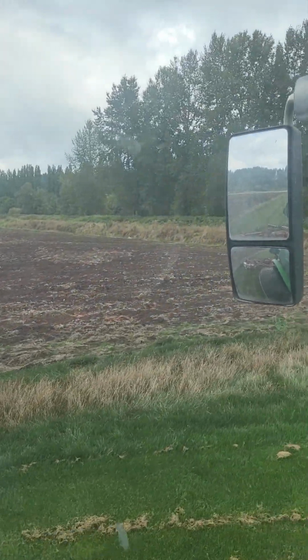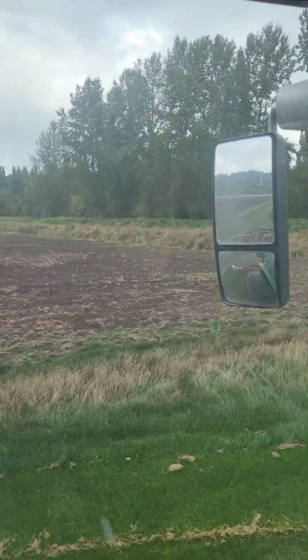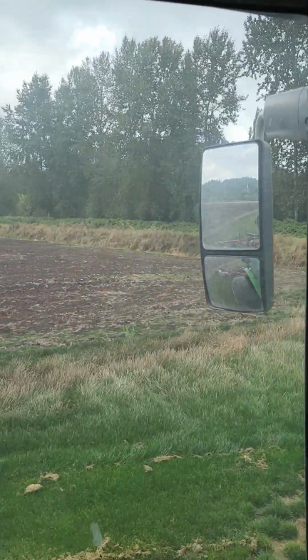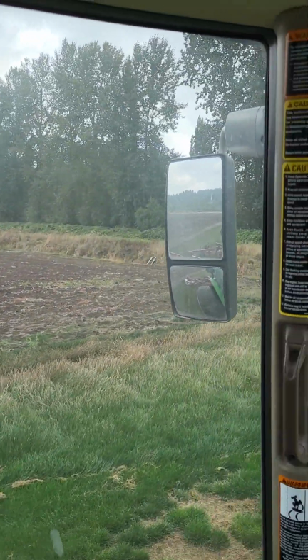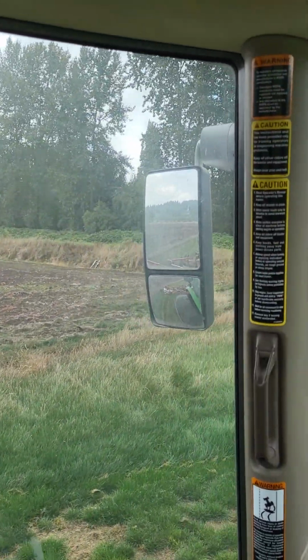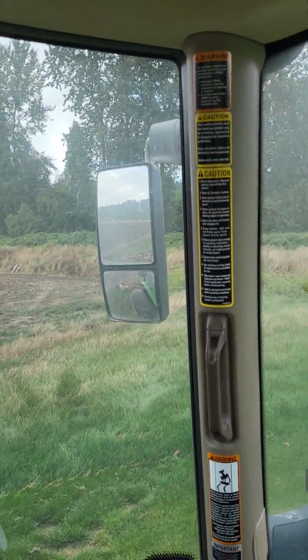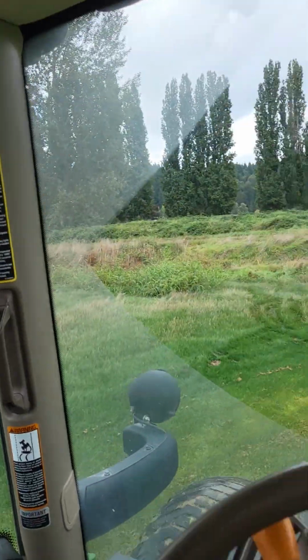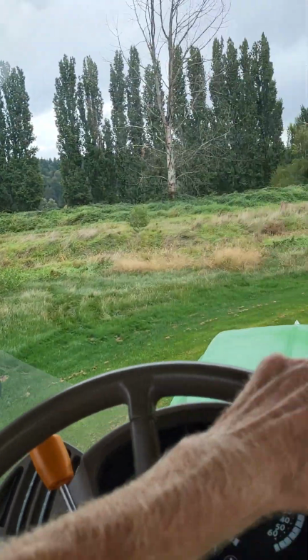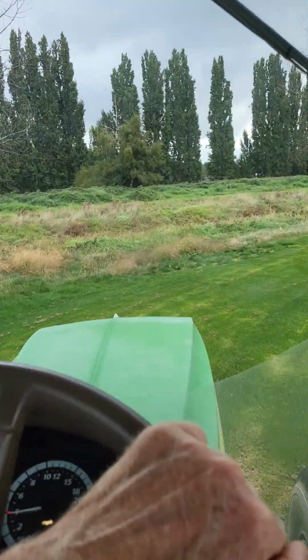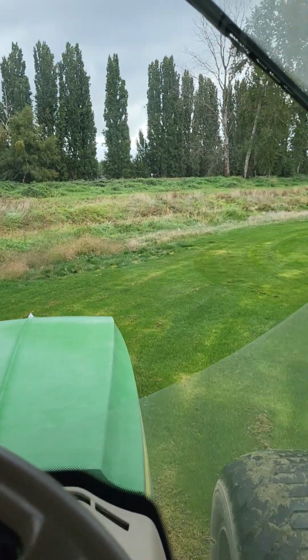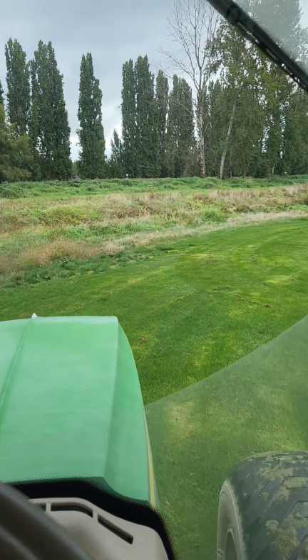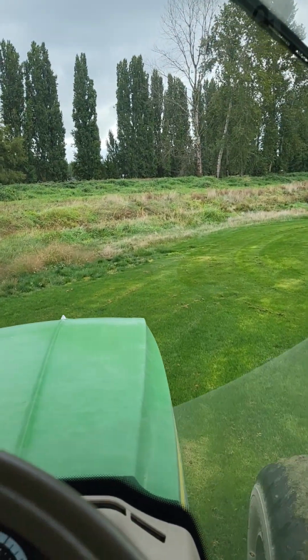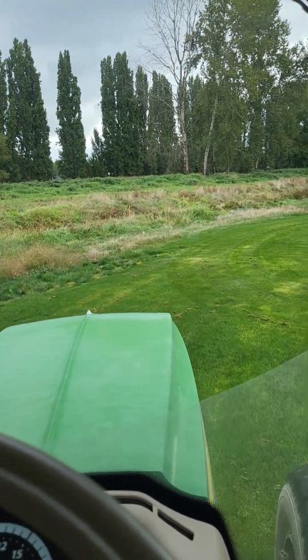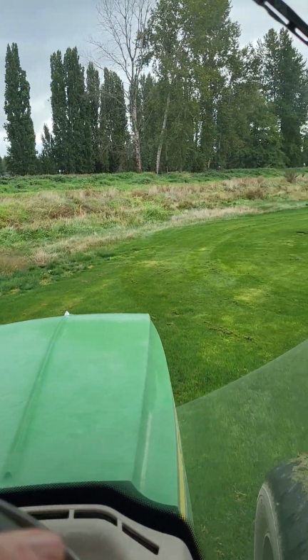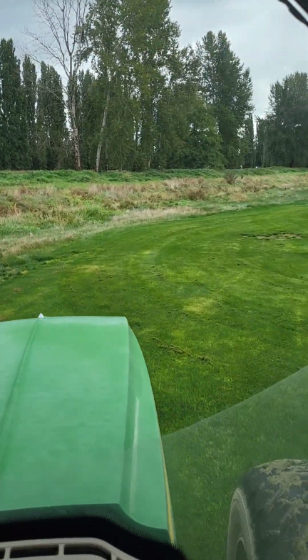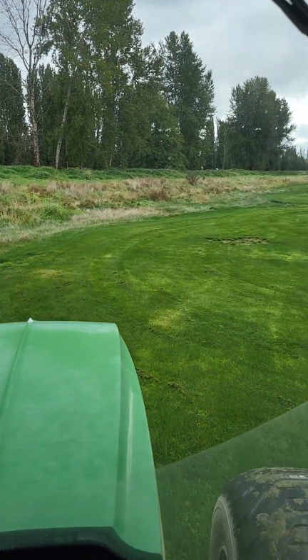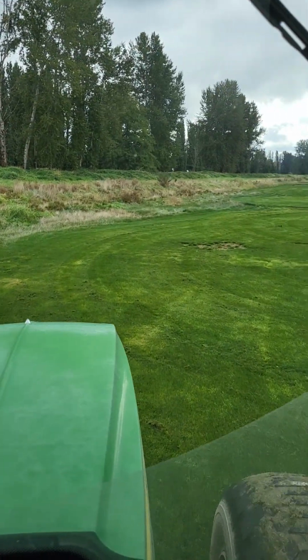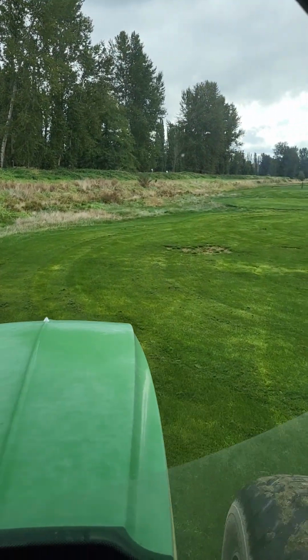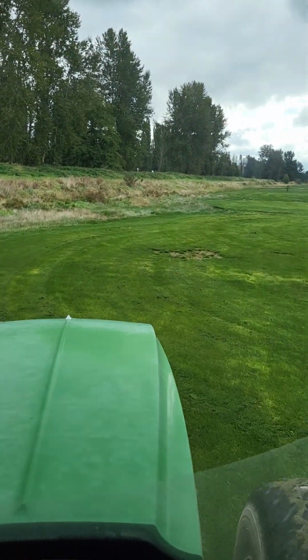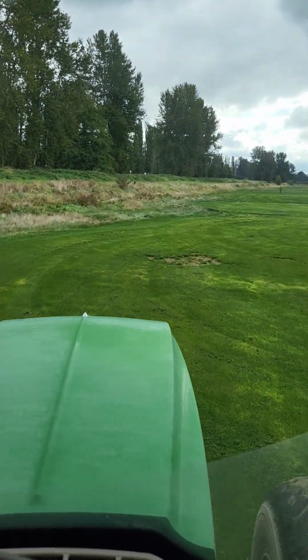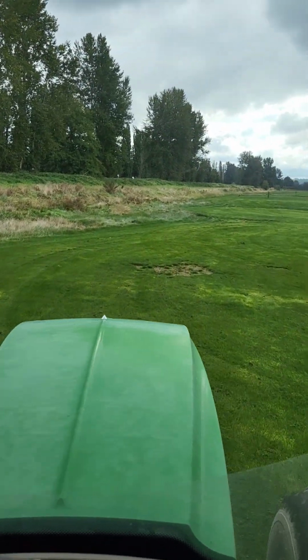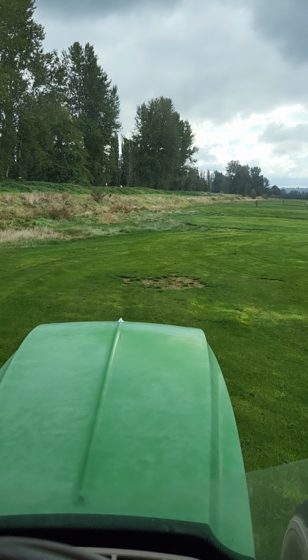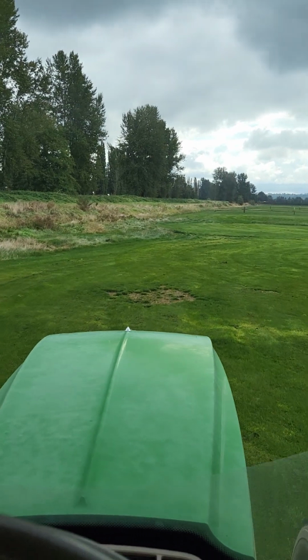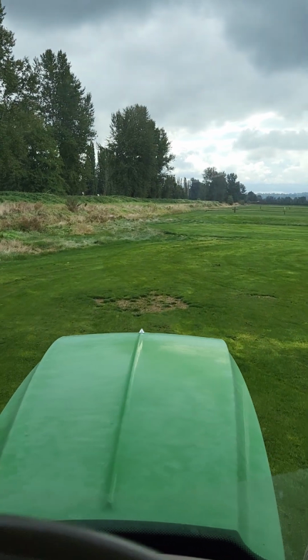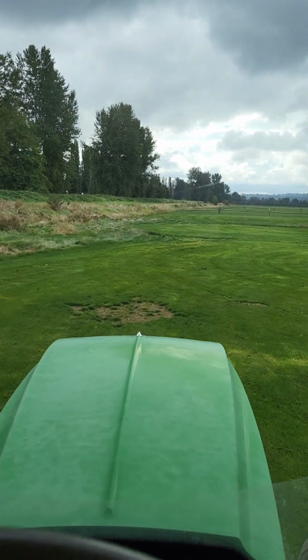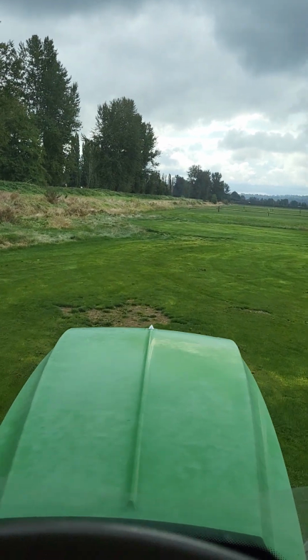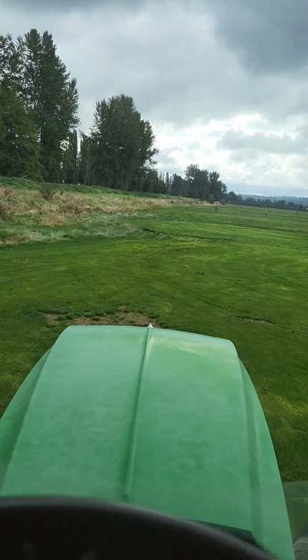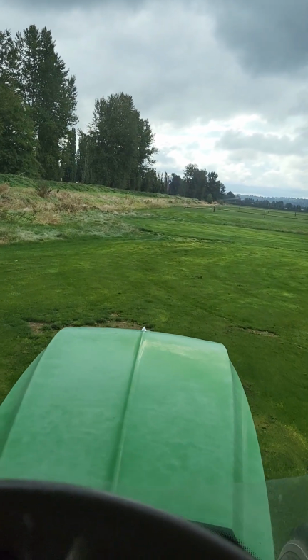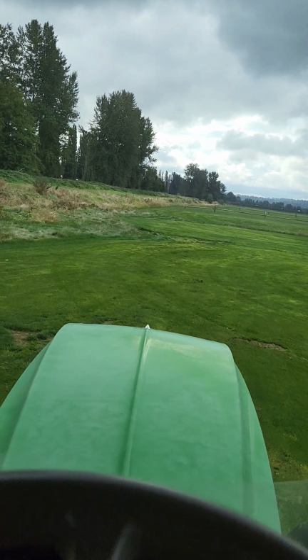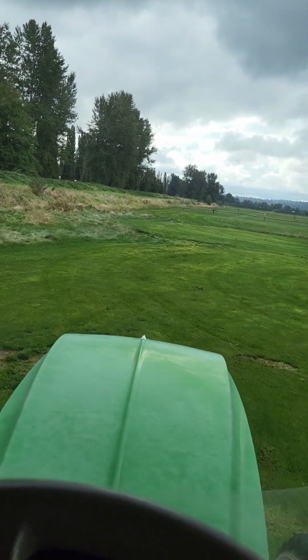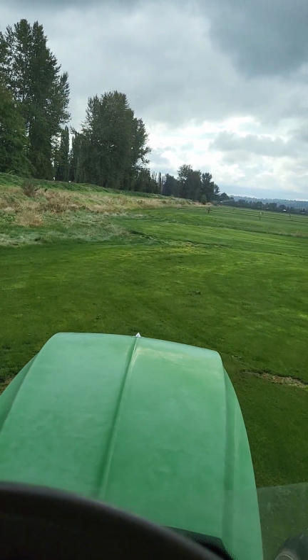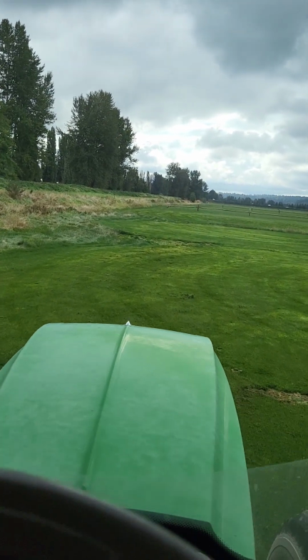Anyway, just getting this field done, last couple passes here. Thanks for coming along for the ride.